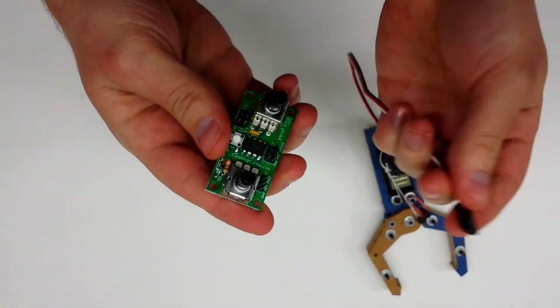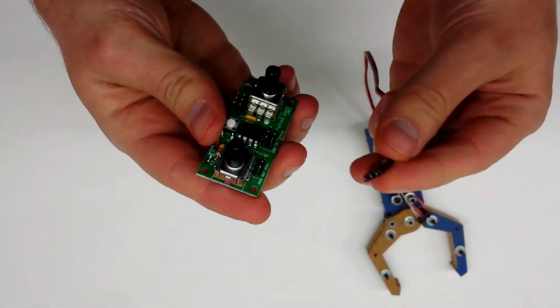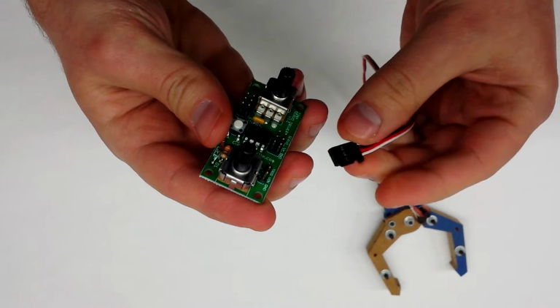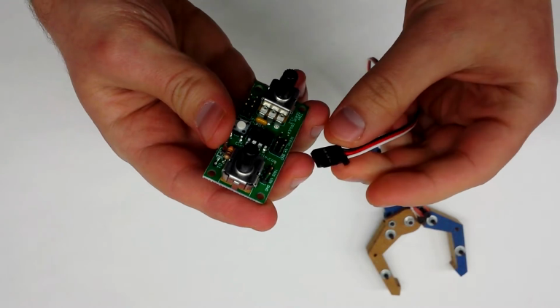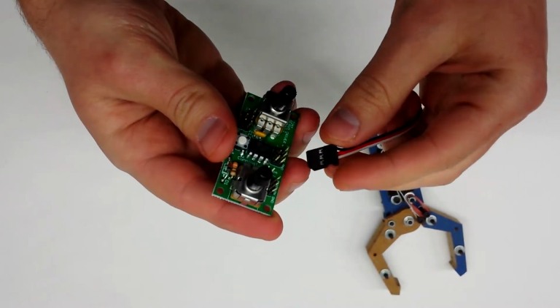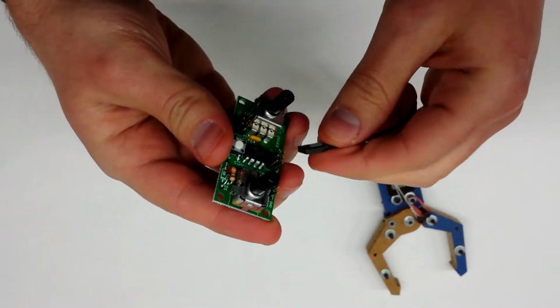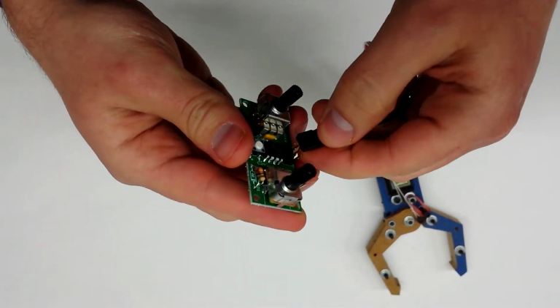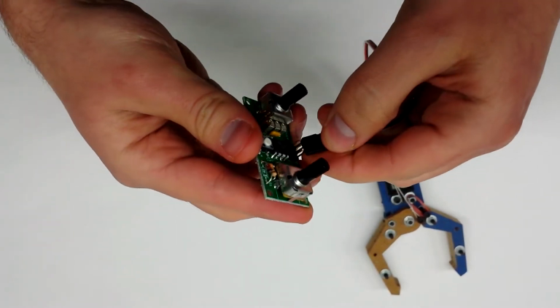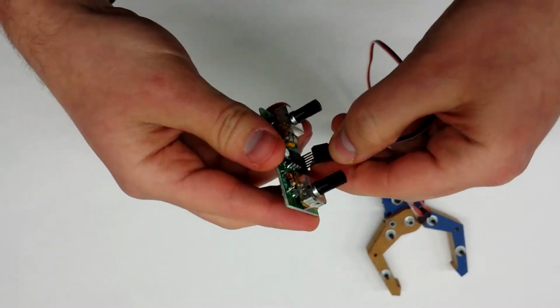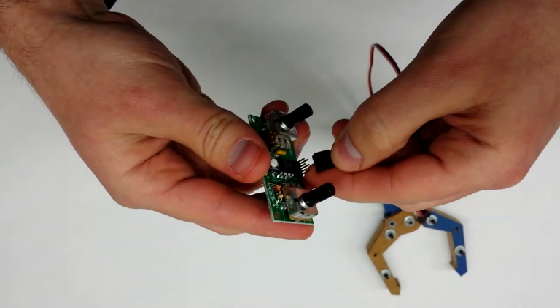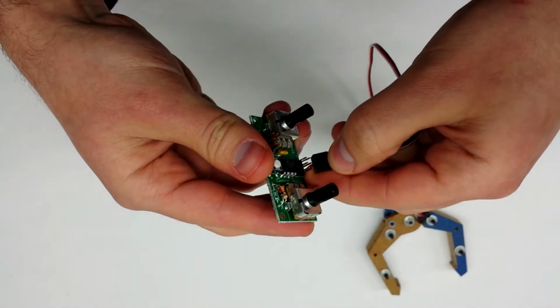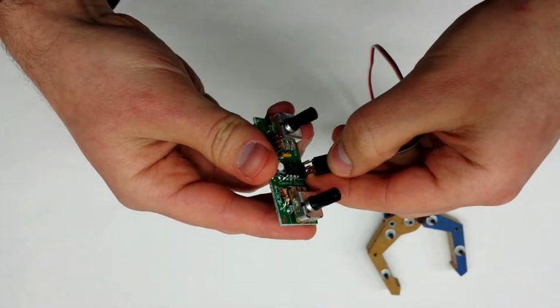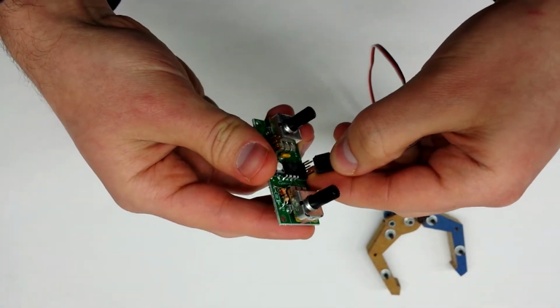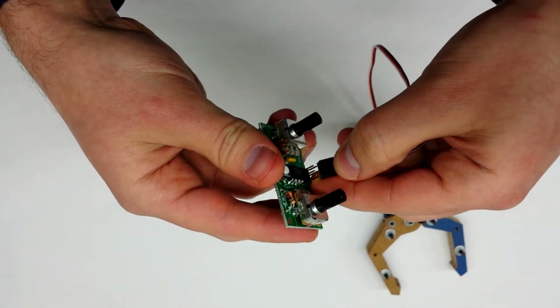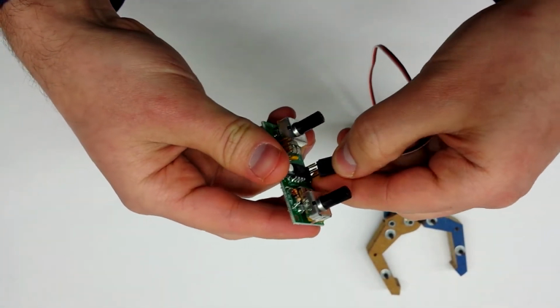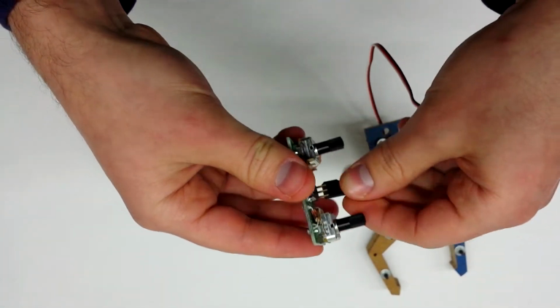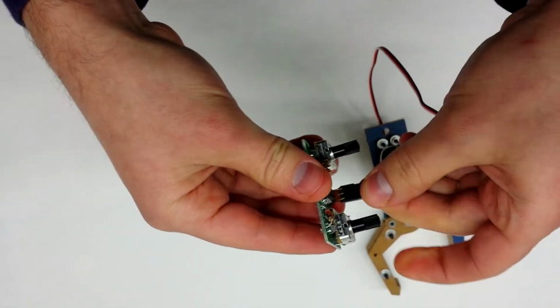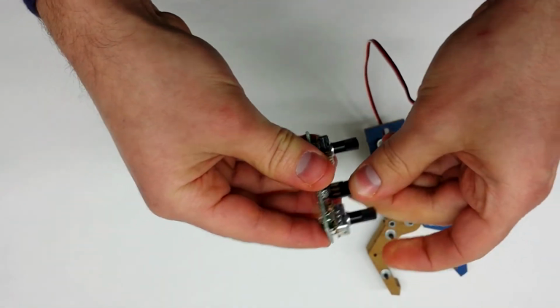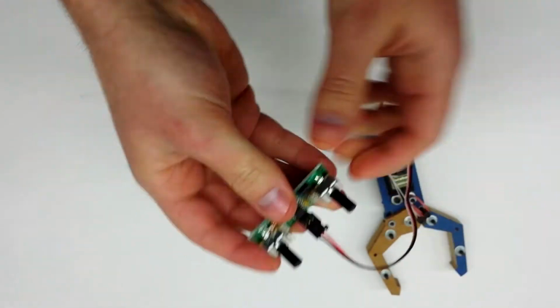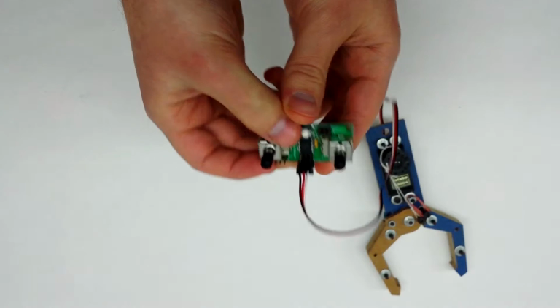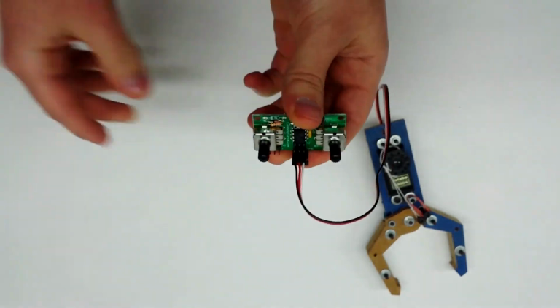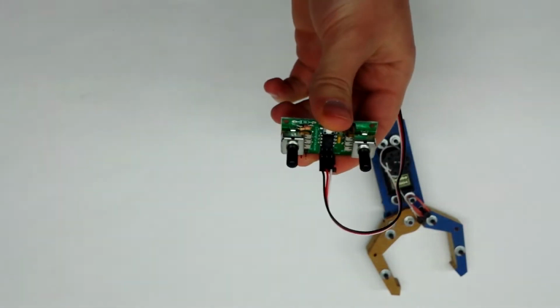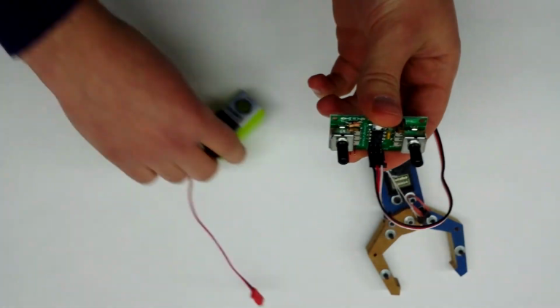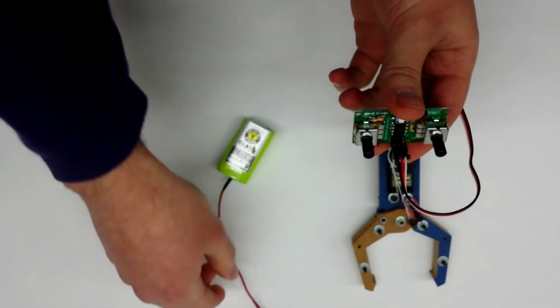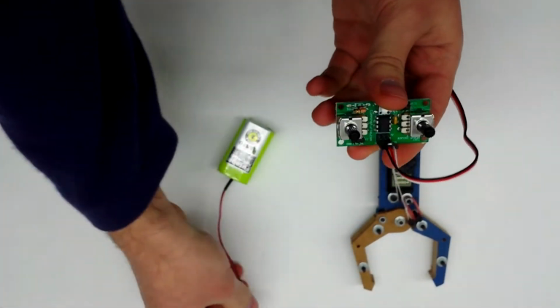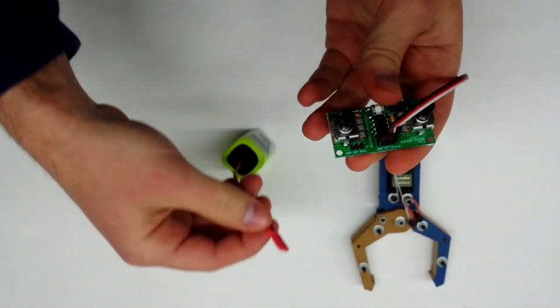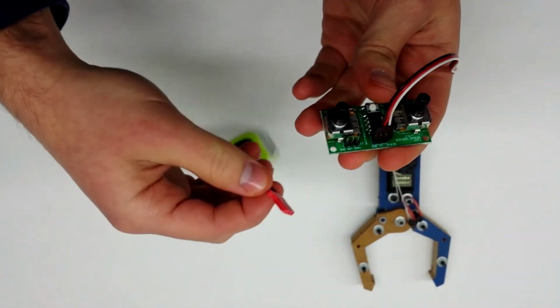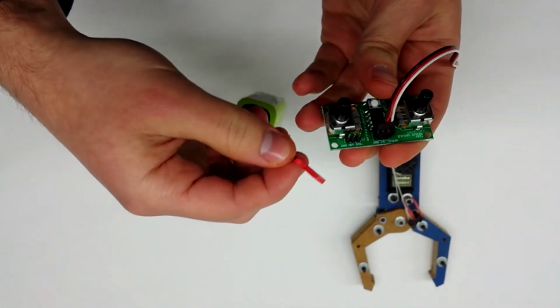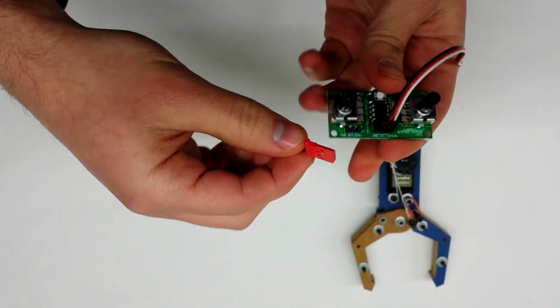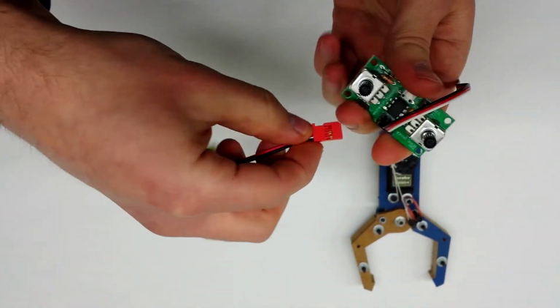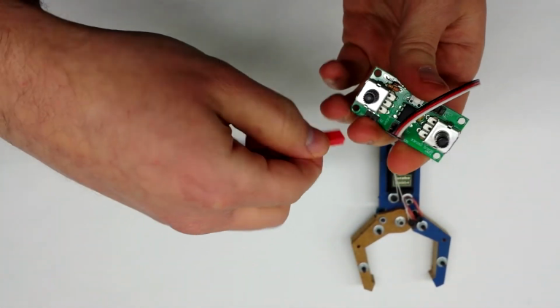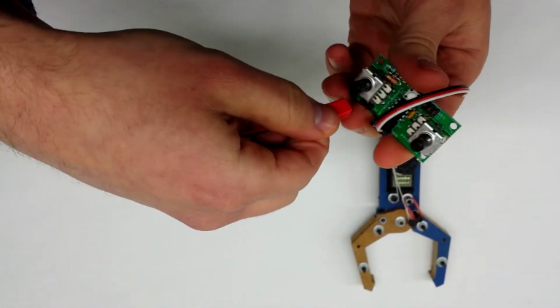Take it, plug it in here. Take your power source and plug it in this way.